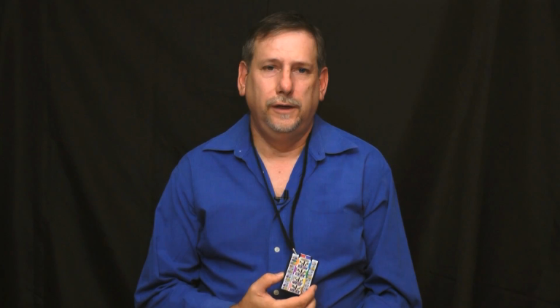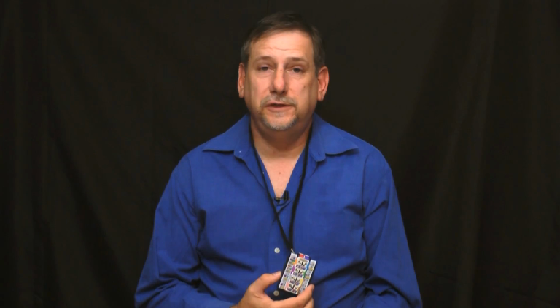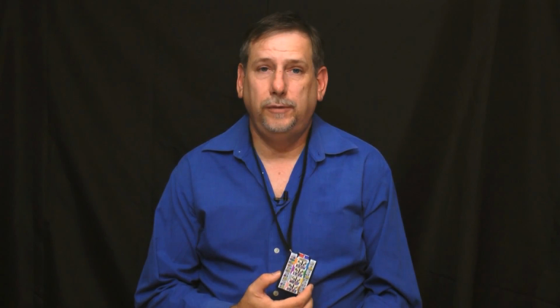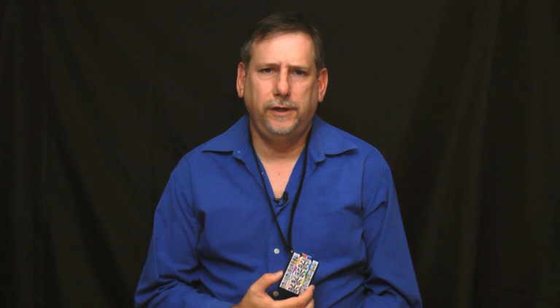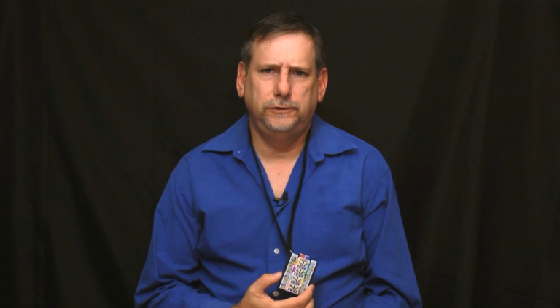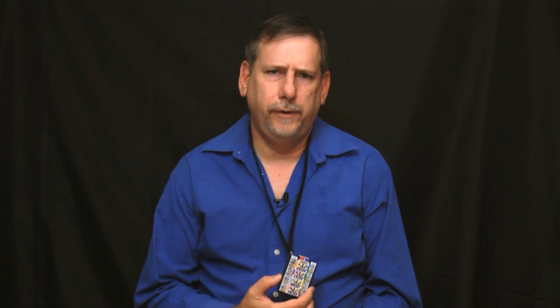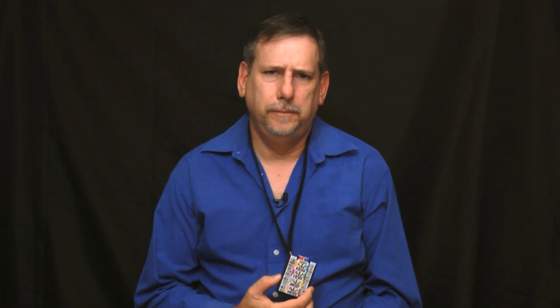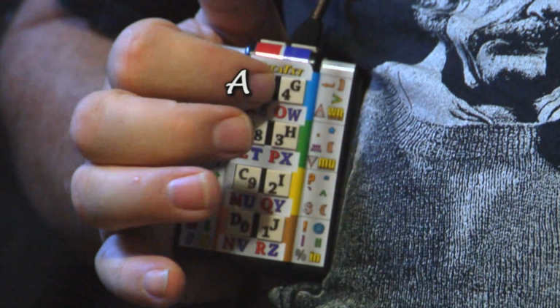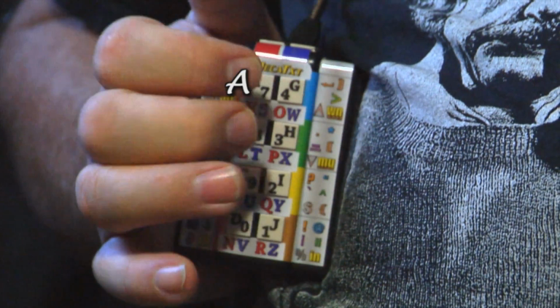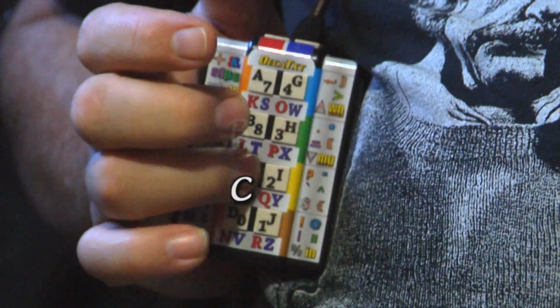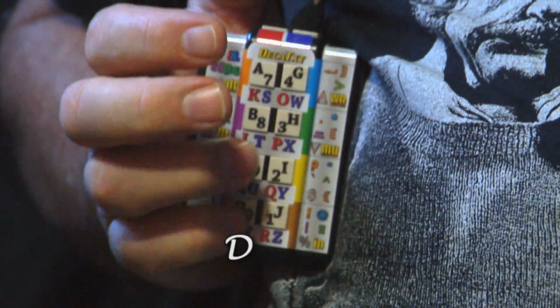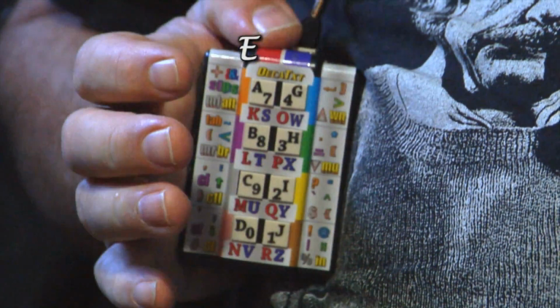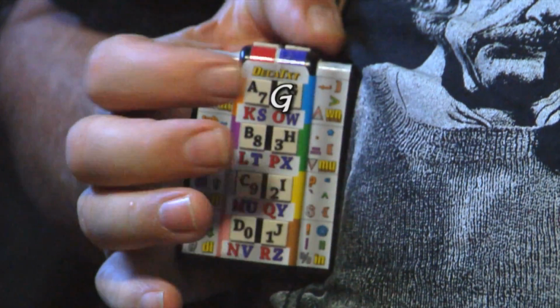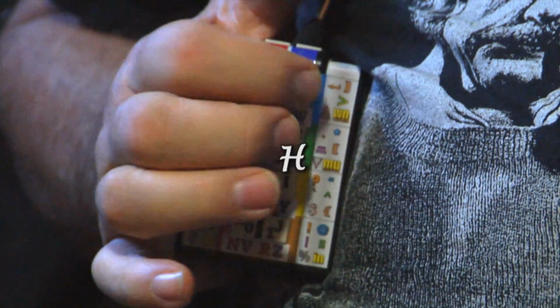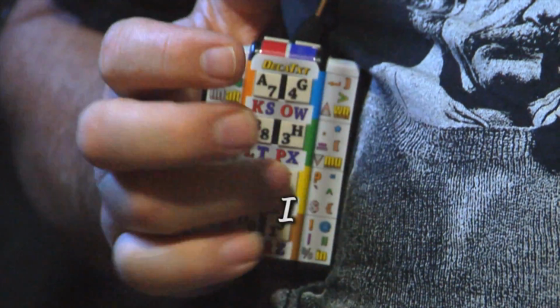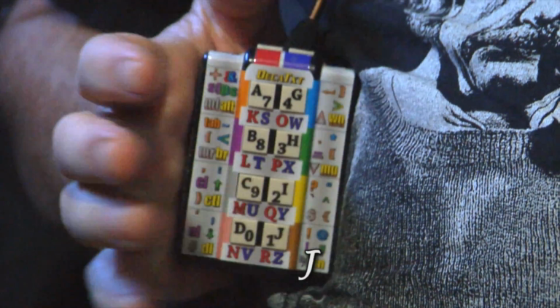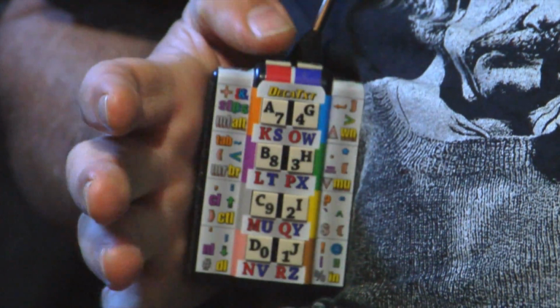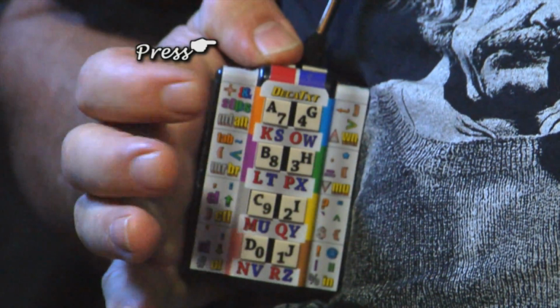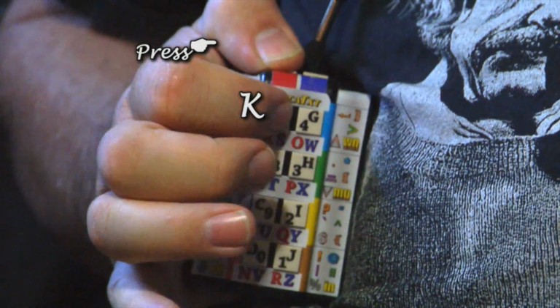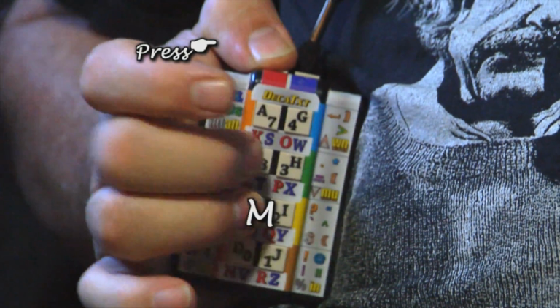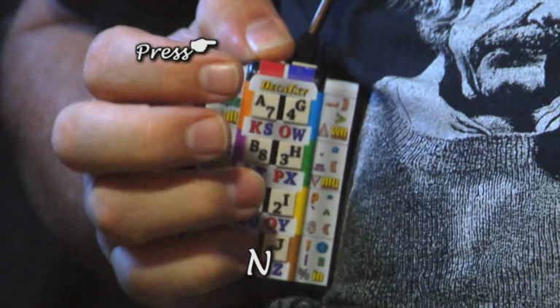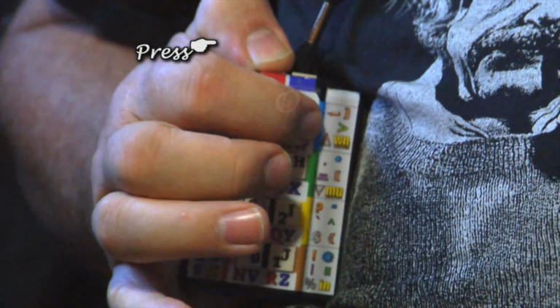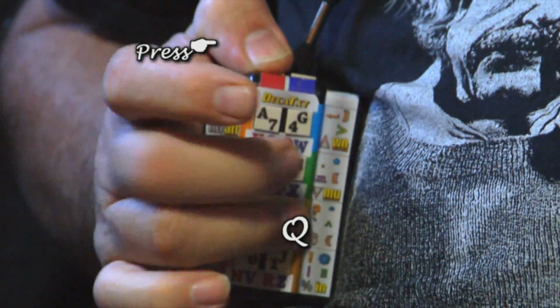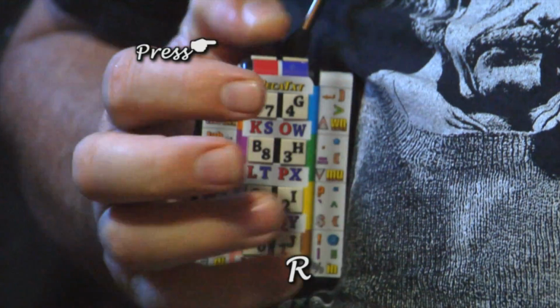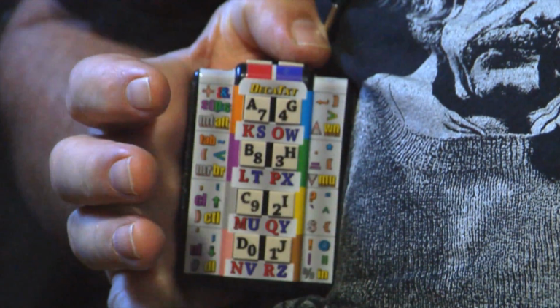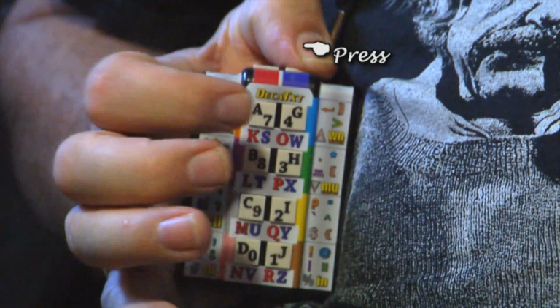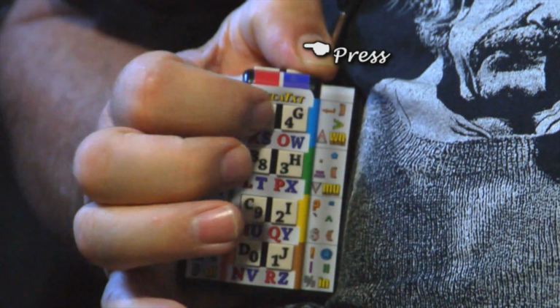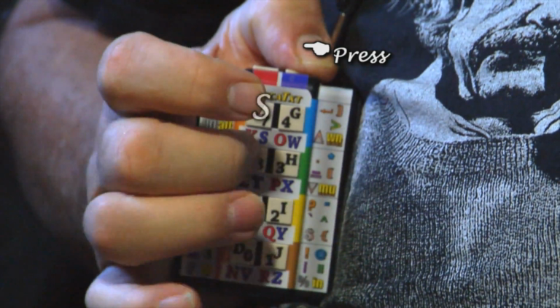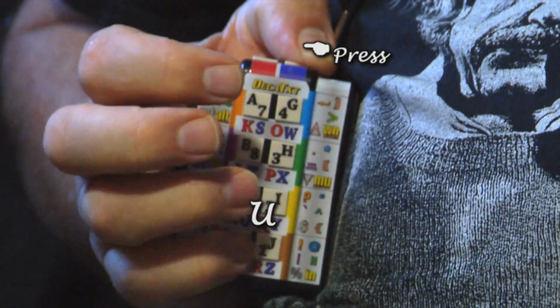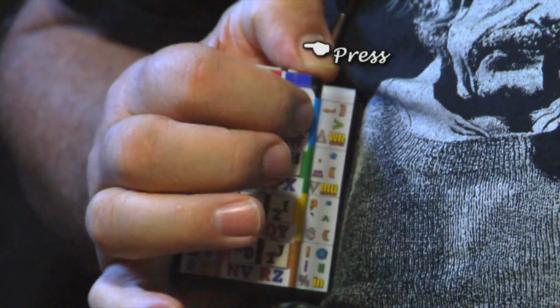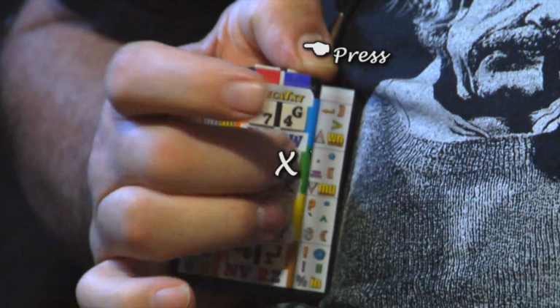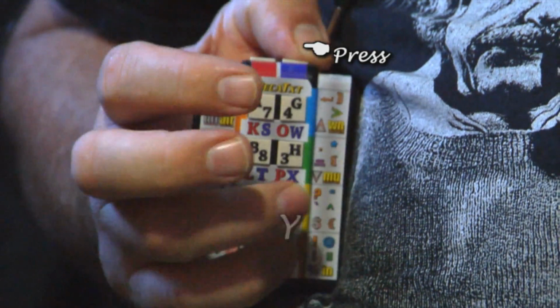Here's an example of how the keystrokes are generated. It goes A, B, C, D, E, F, G, H, I, J — hold one thumb — K, L, M, N, O, P, Q, R — hold the other thumb — S, T, U, V, W, X, Y, Z.